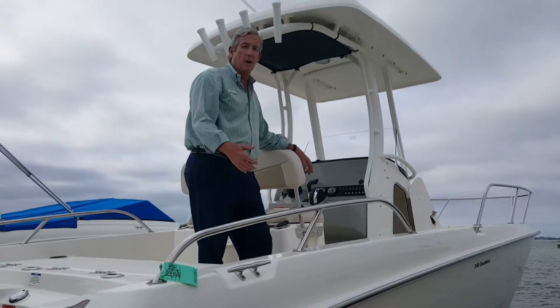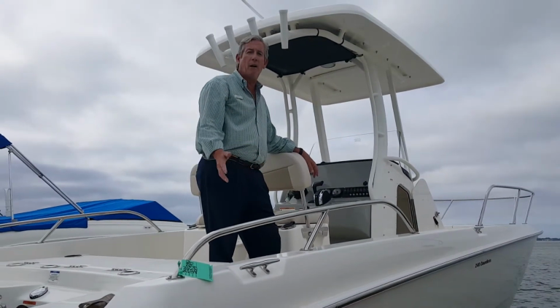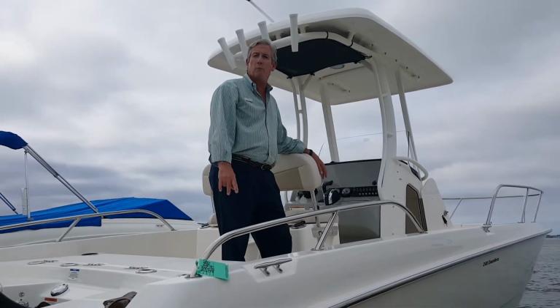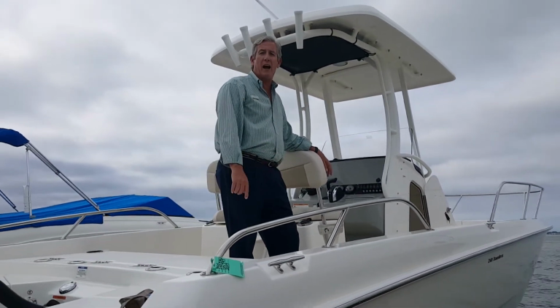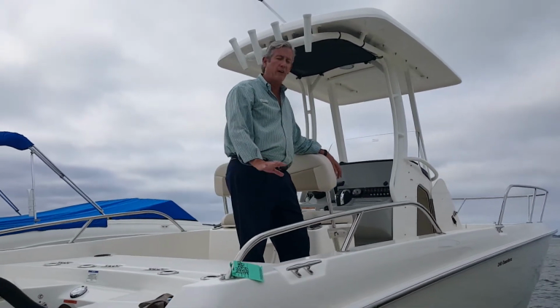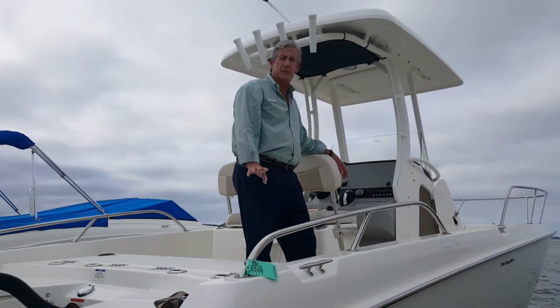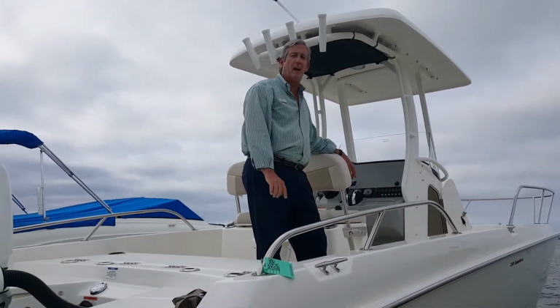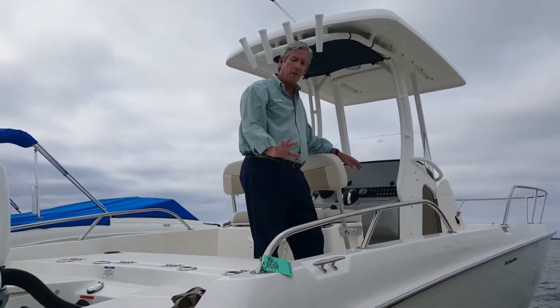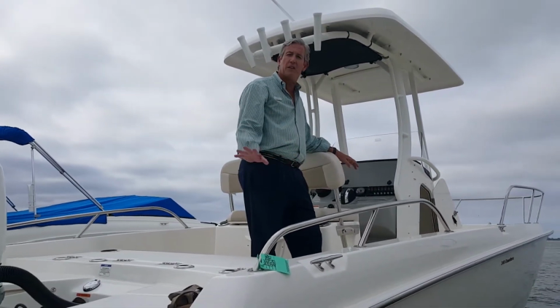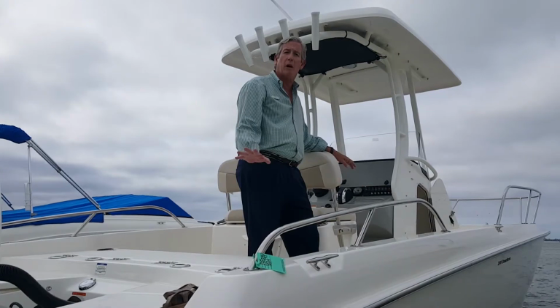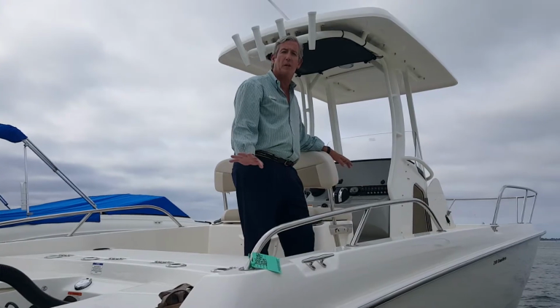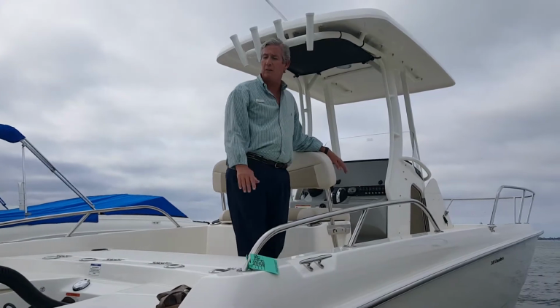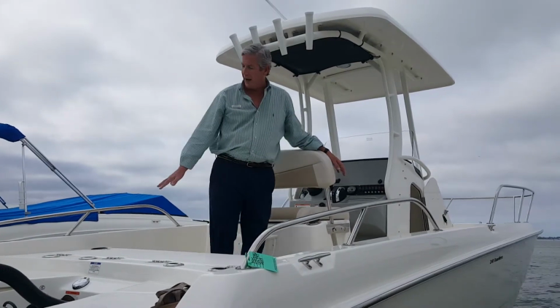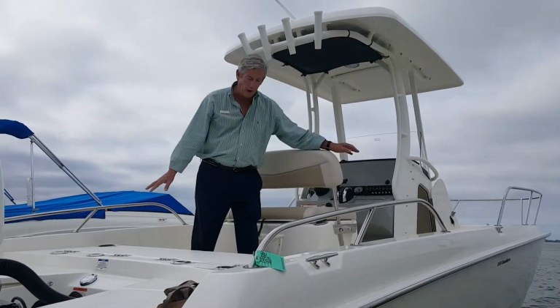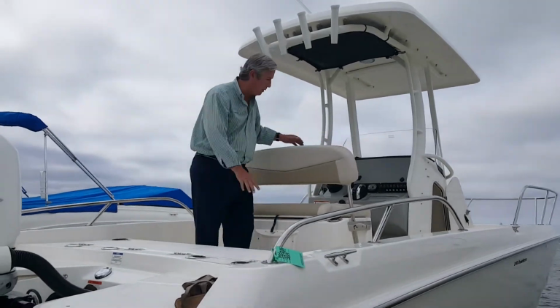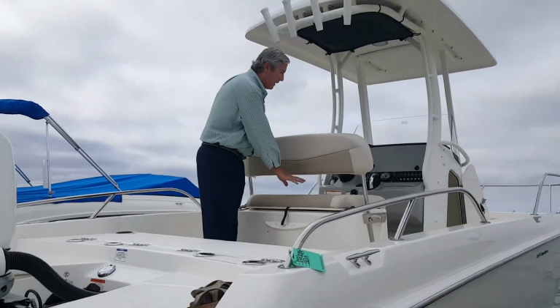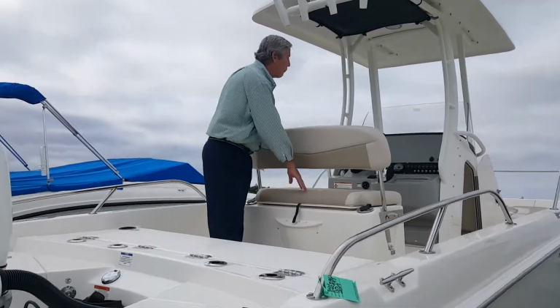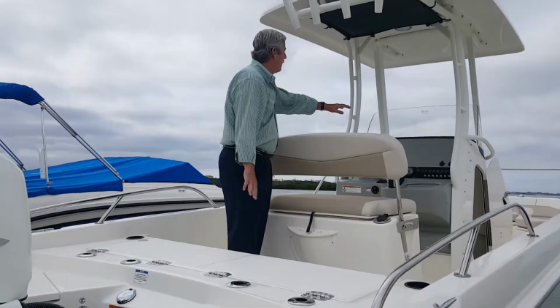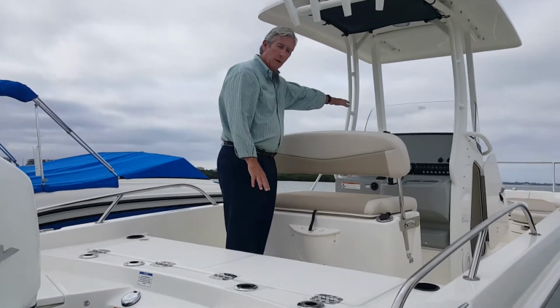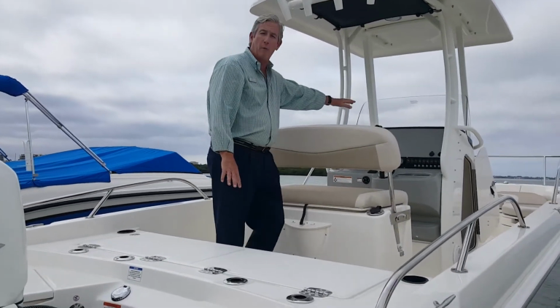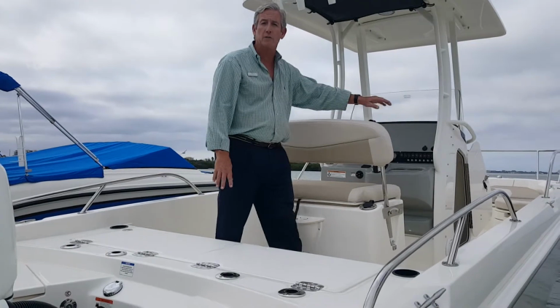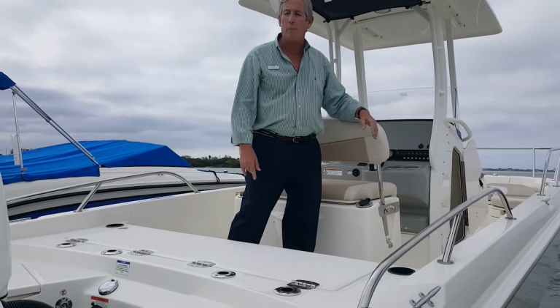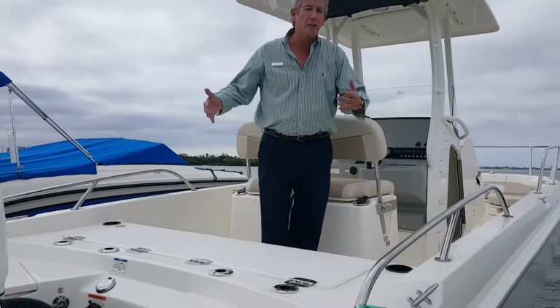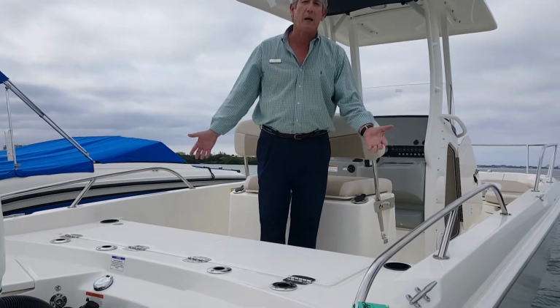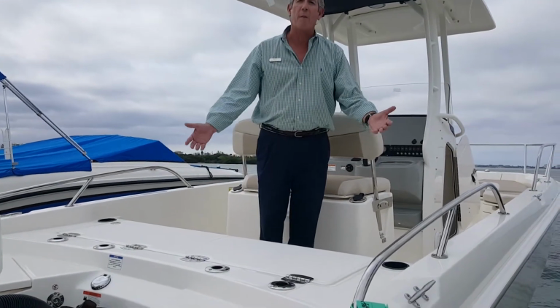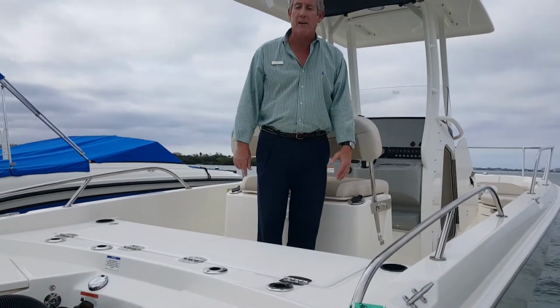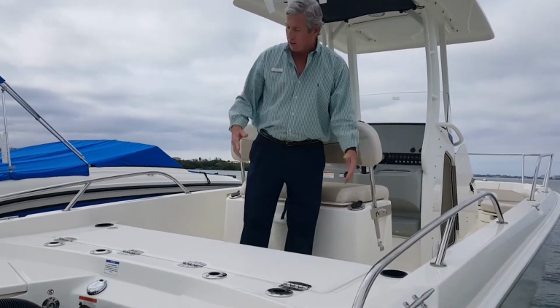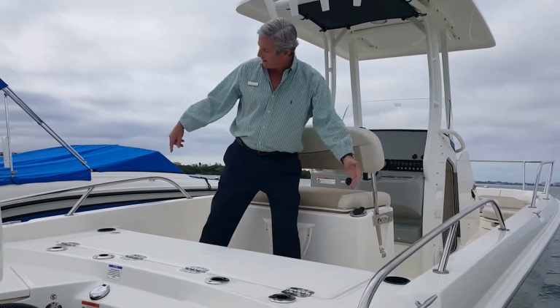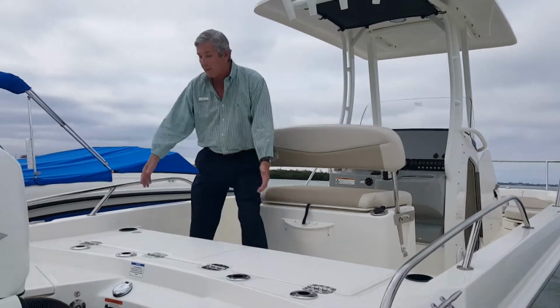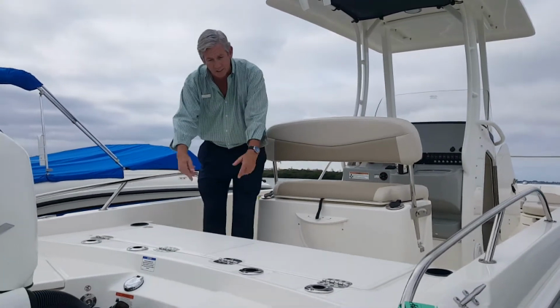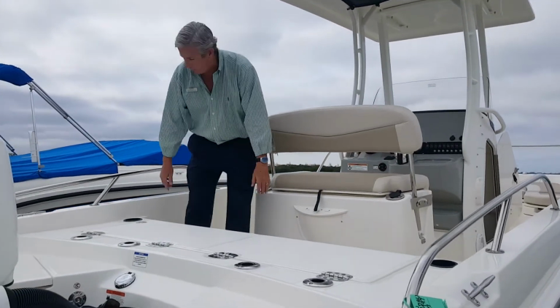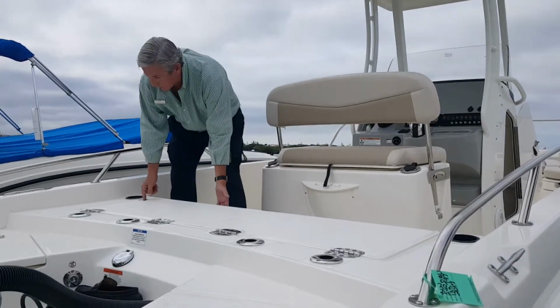The Boston Whaler line is very versatile. They have all the fishing things you want to see in a boat: a casting platform, a line rail, rod holders galore. But it also is set up for family fun. There's seating everywhere, and there's casting platforms as well.